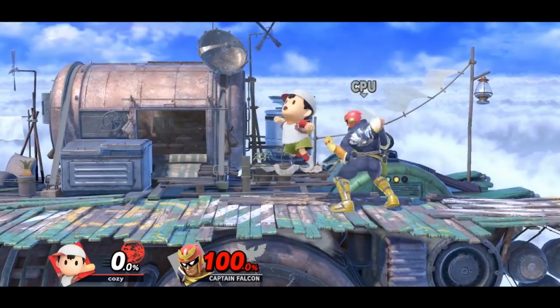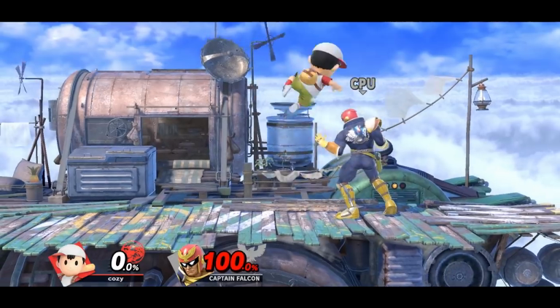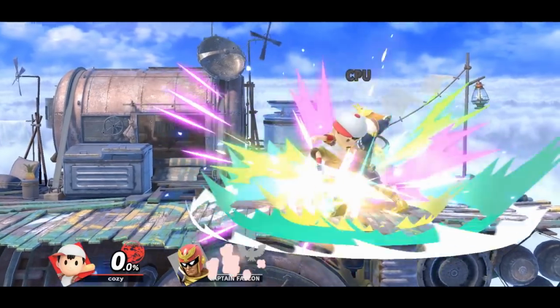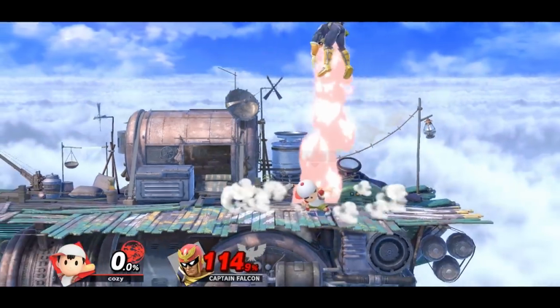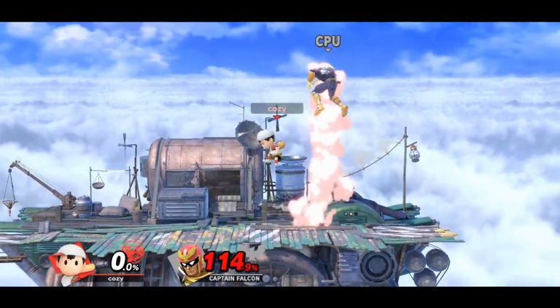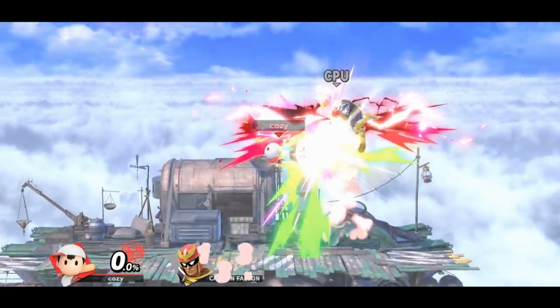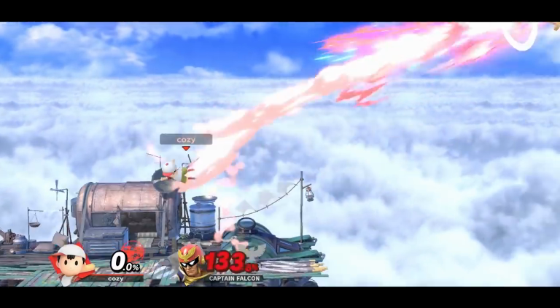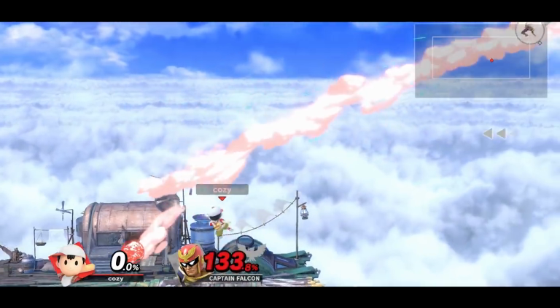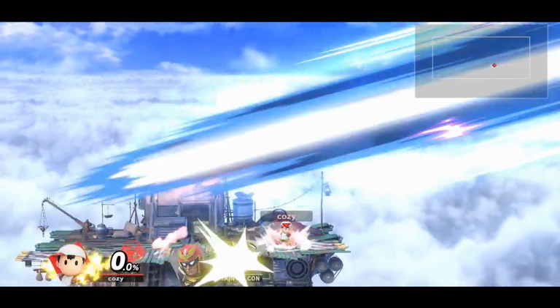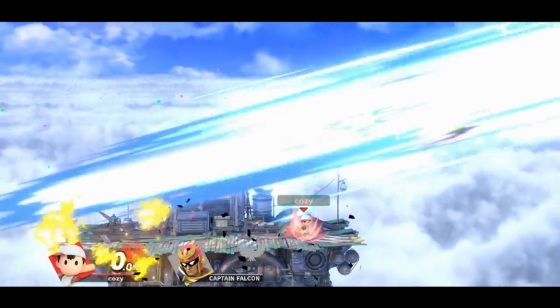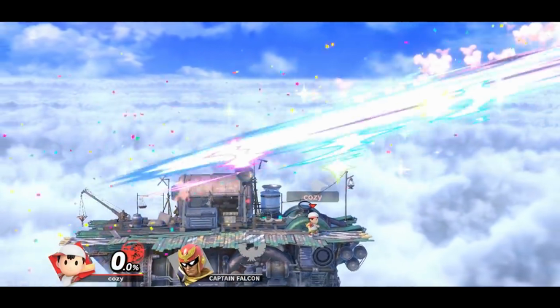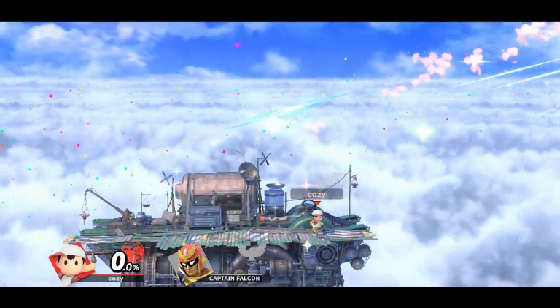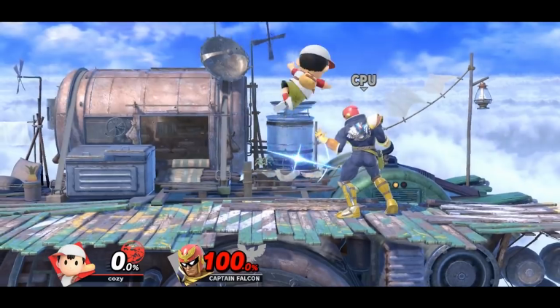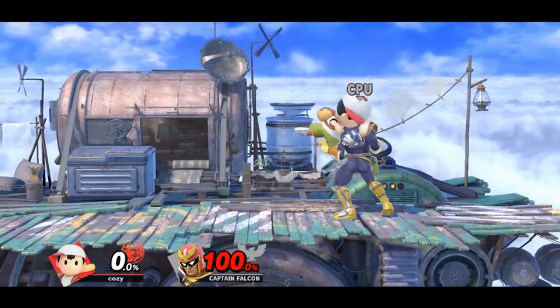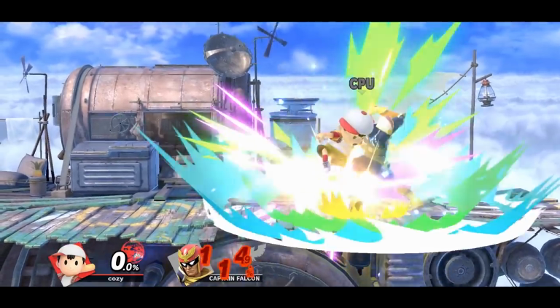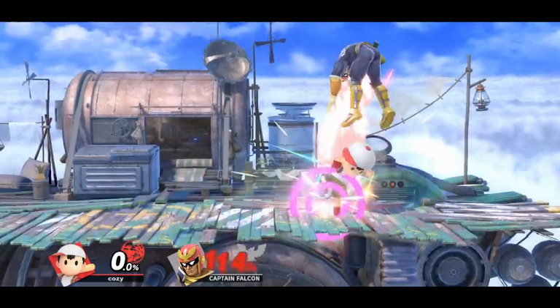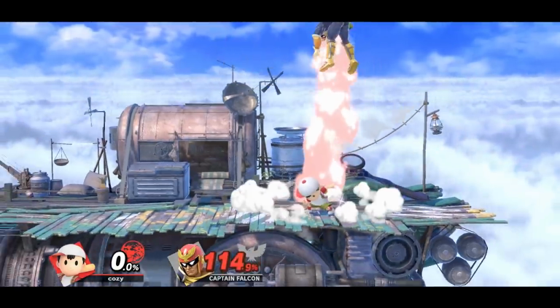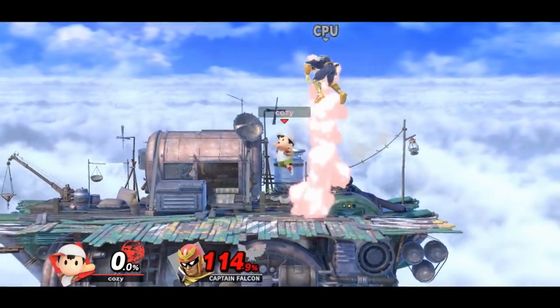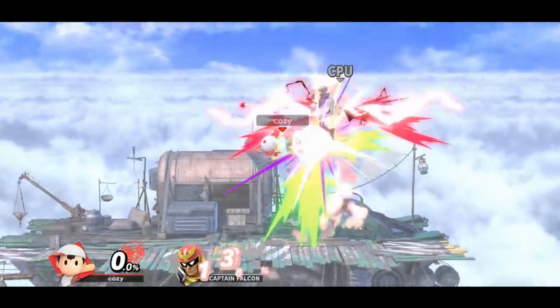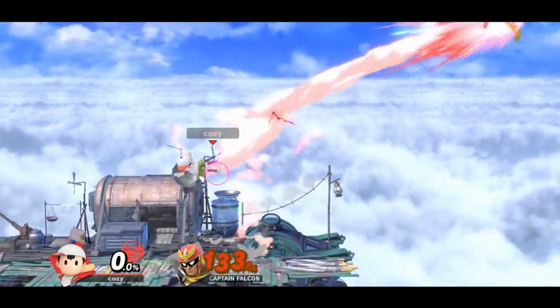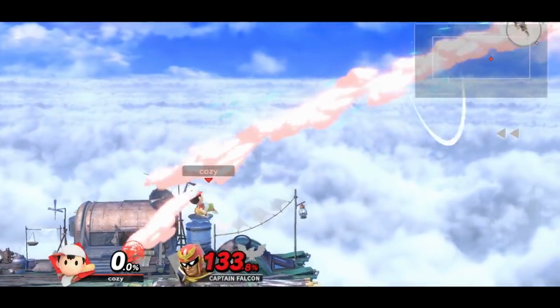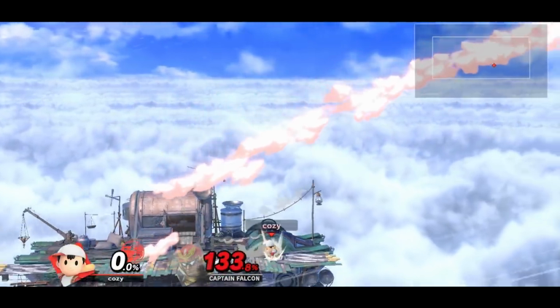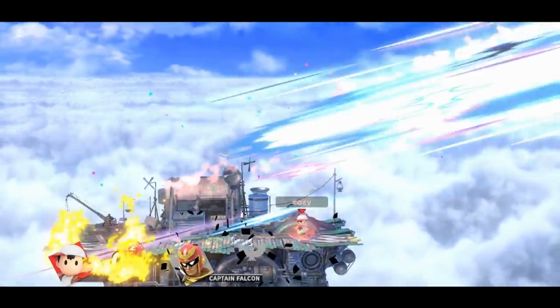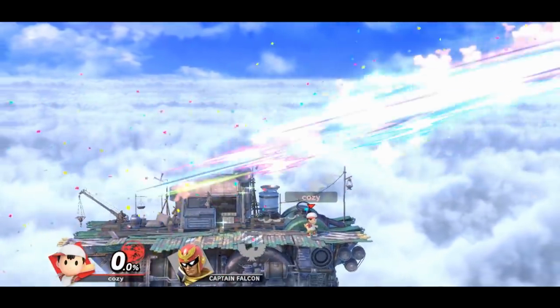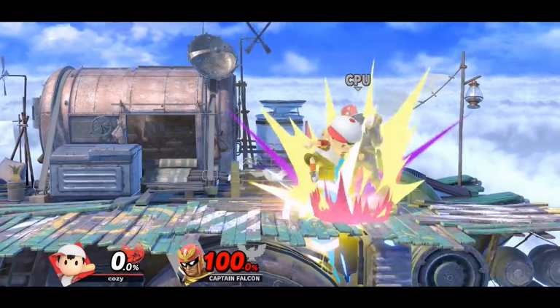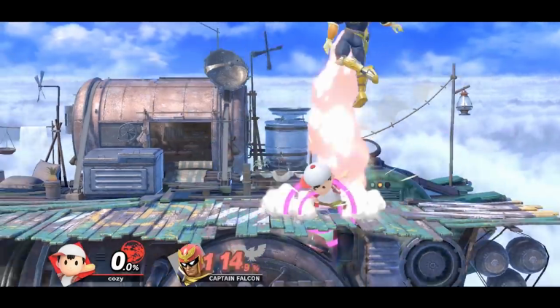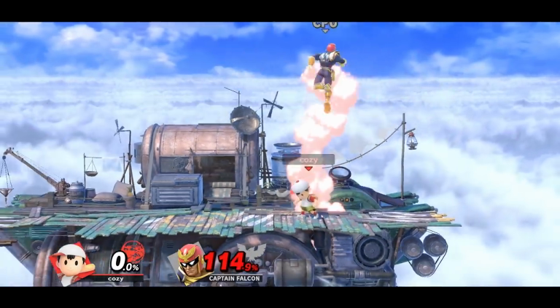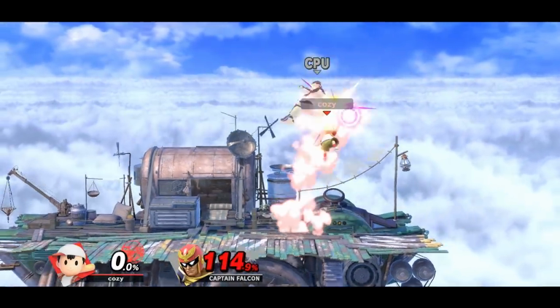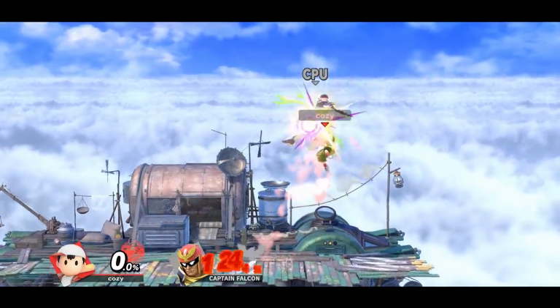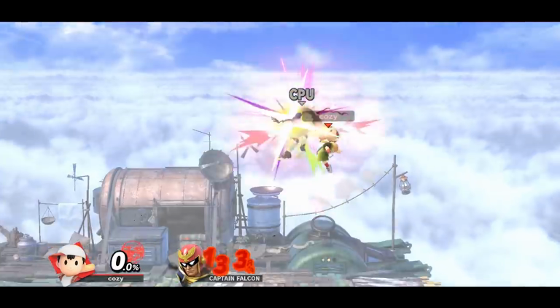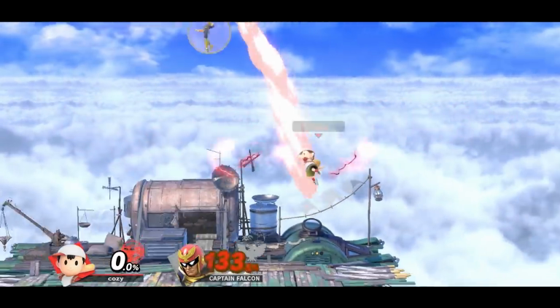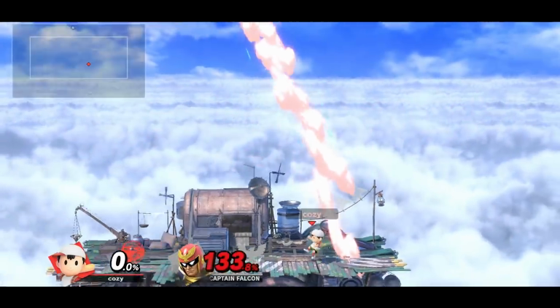Ness can get quite a bit off of landing down airs. Falling down airs can be followed up with moves like back air and up air respectively. Make sure to practice both.